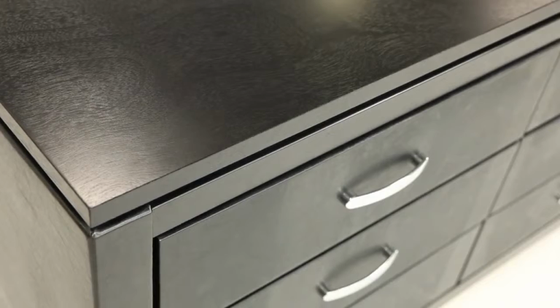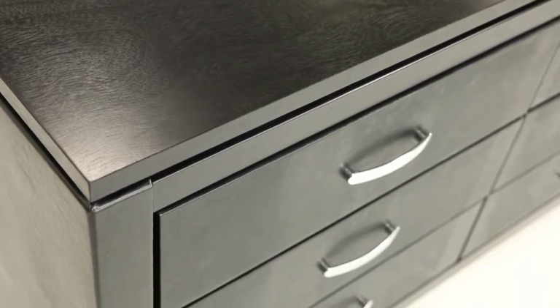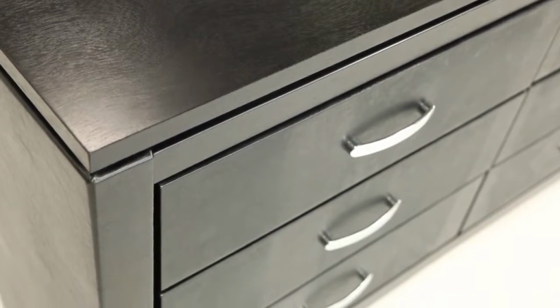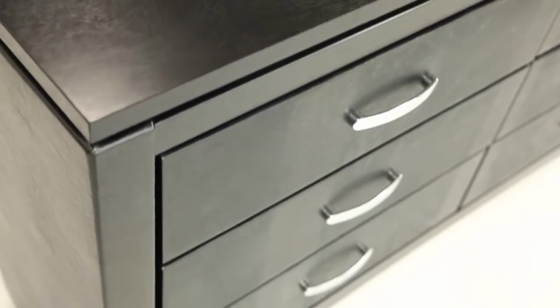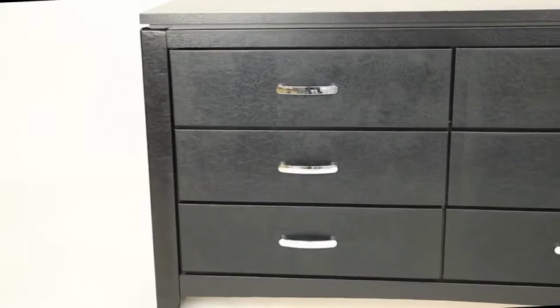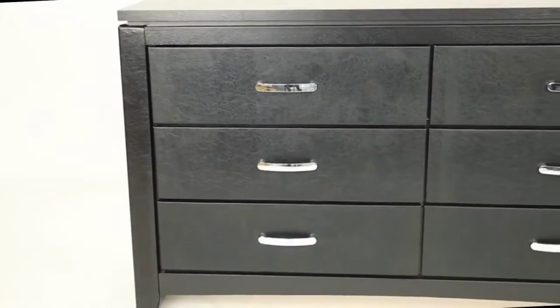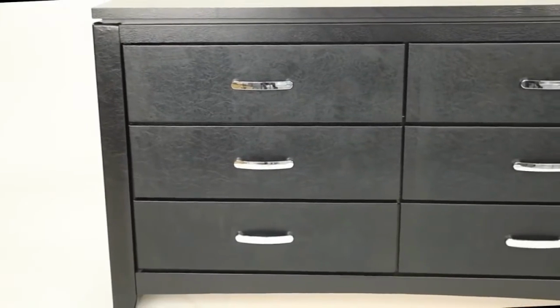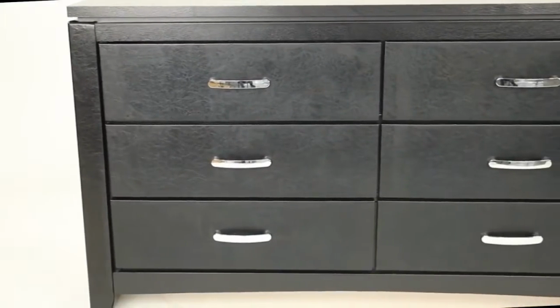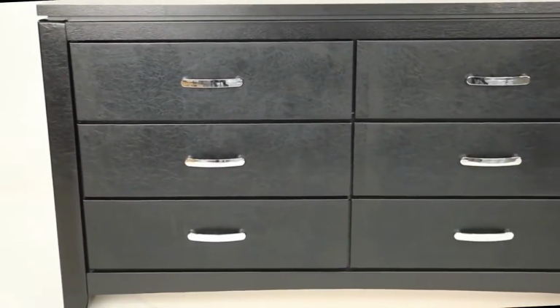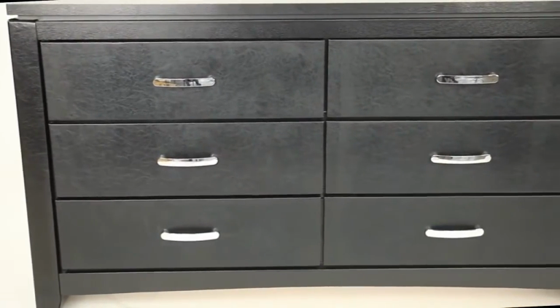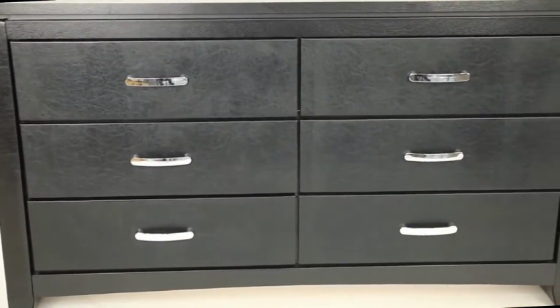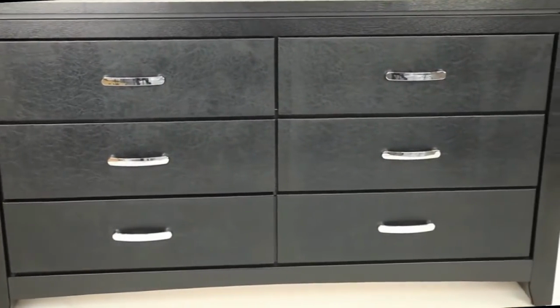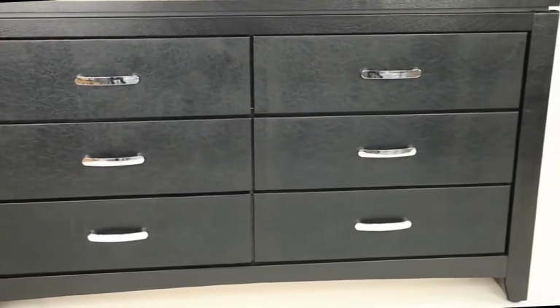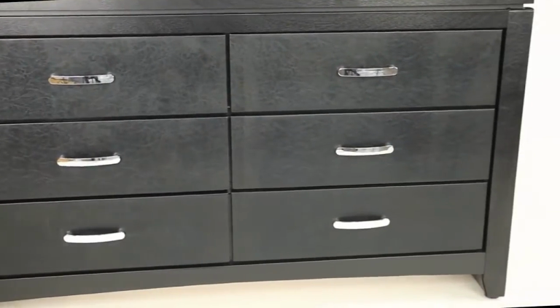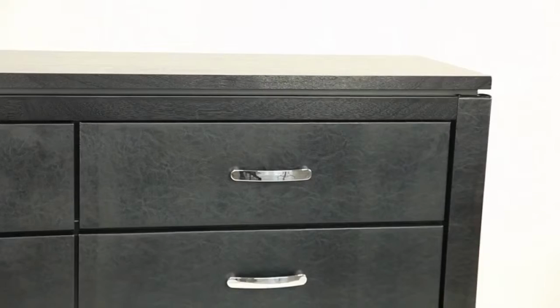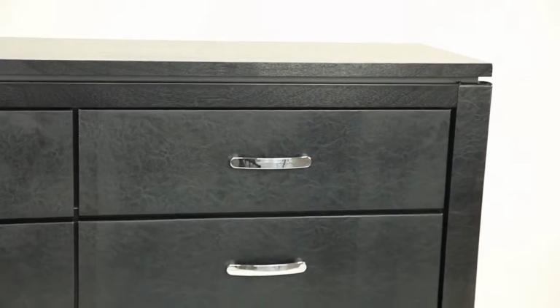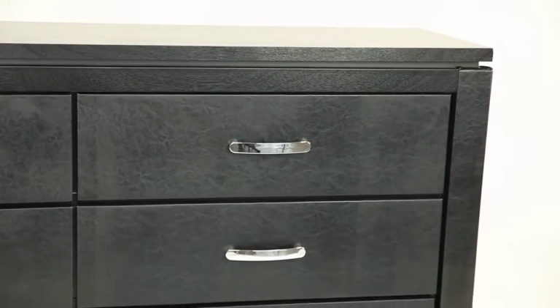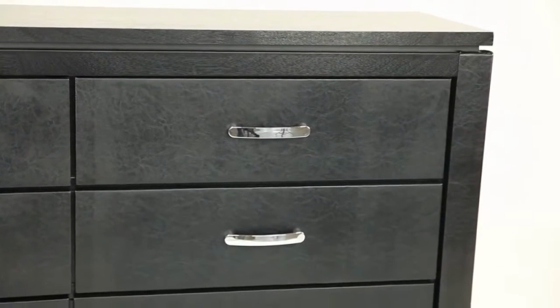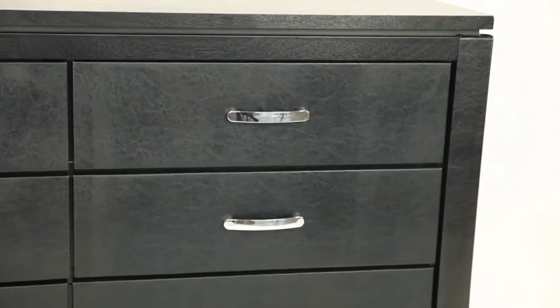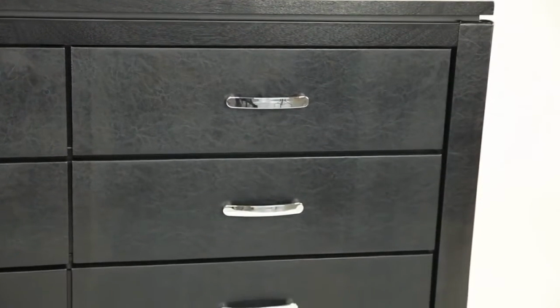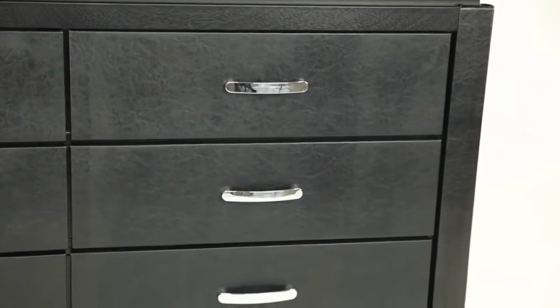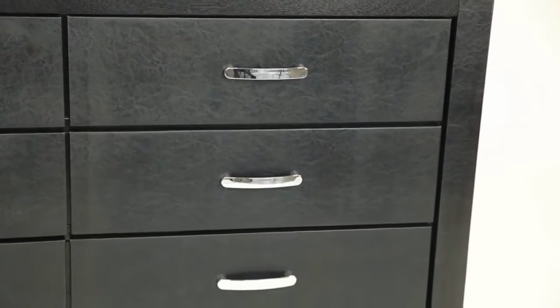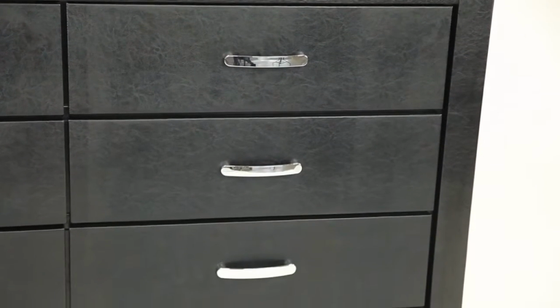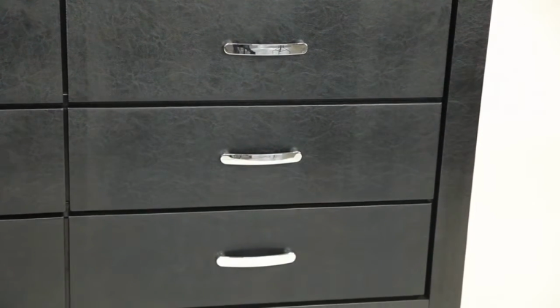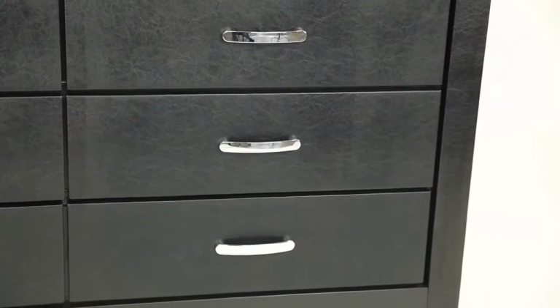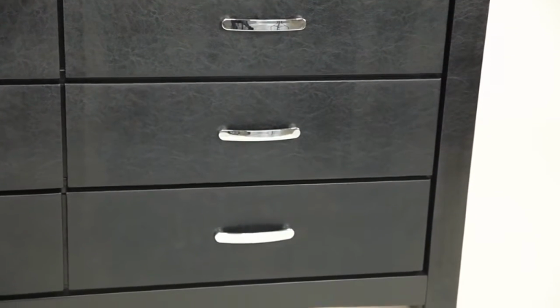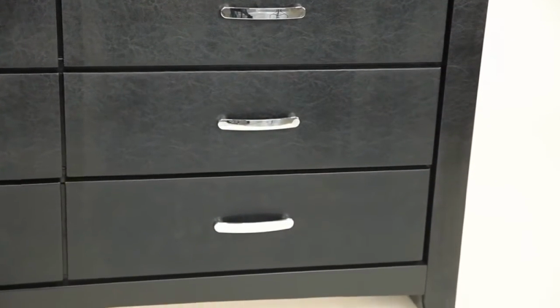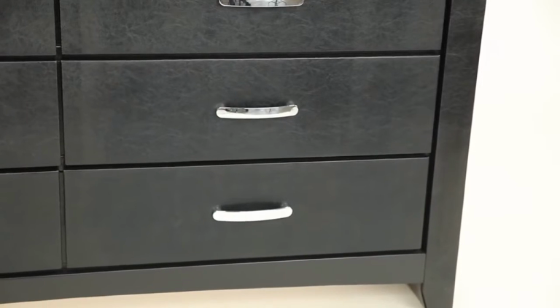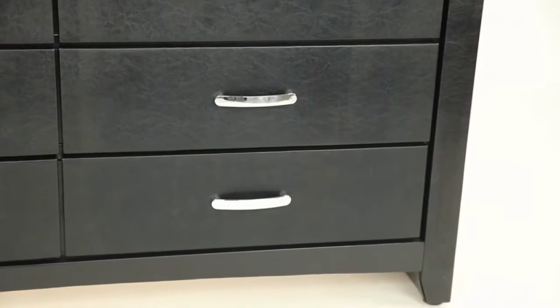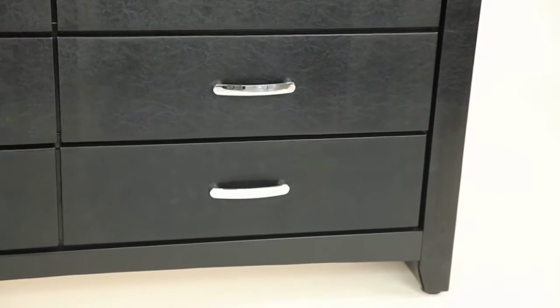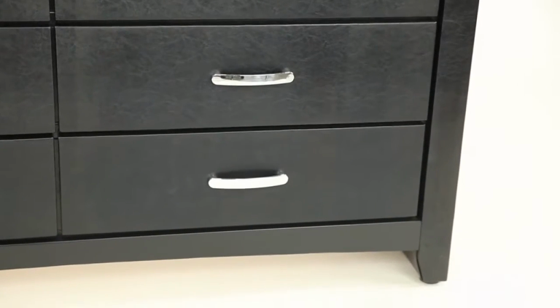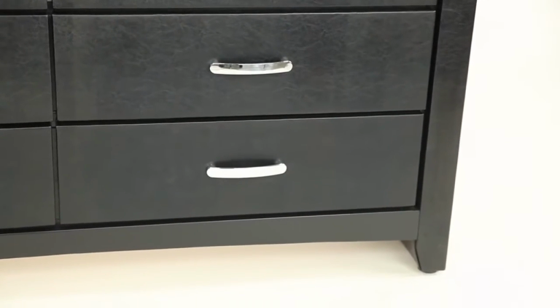Six spacious drawers have plenty of storage space for clothing. Durable dovetailed drawers feature center glides for easy use. Drawer fronts are accented with shiny silver handles for a modern touch.